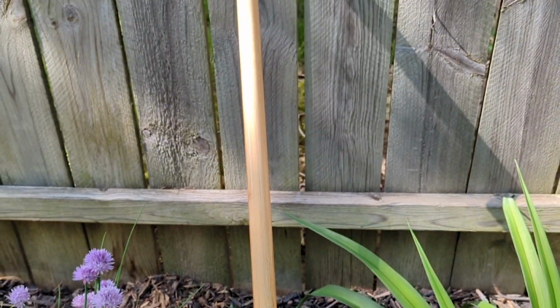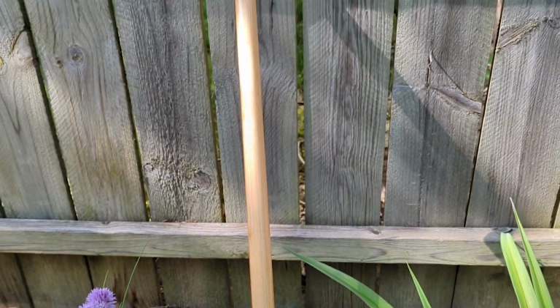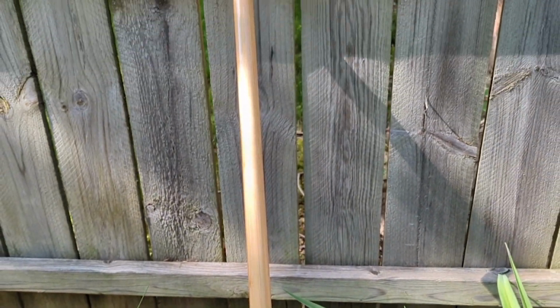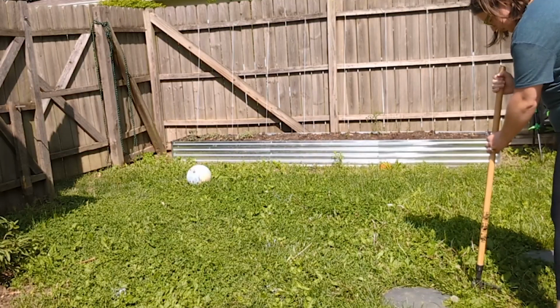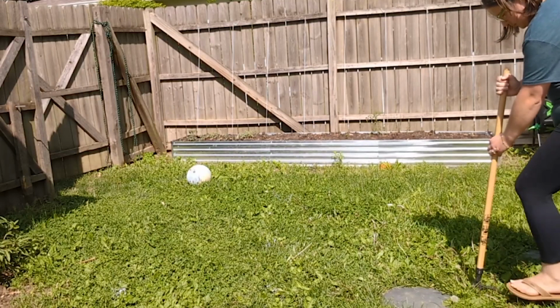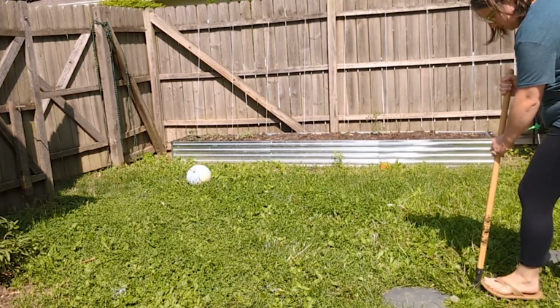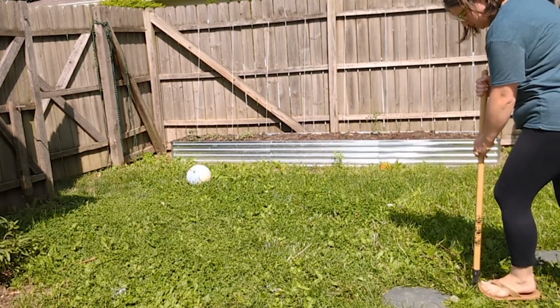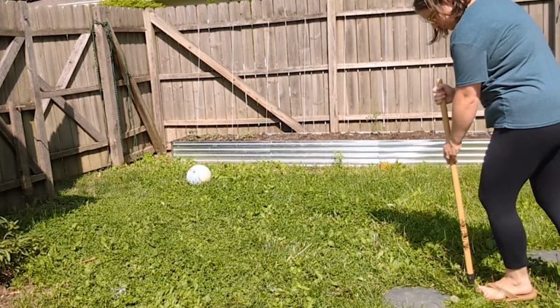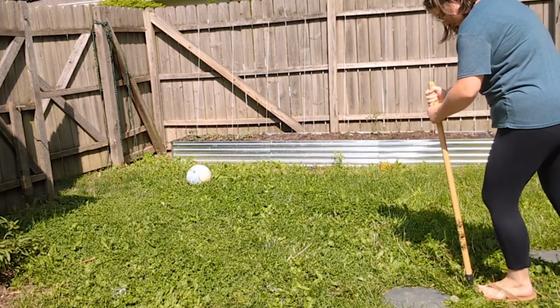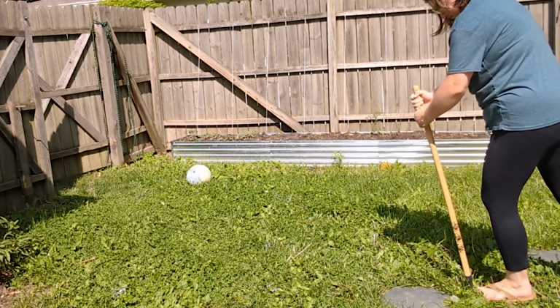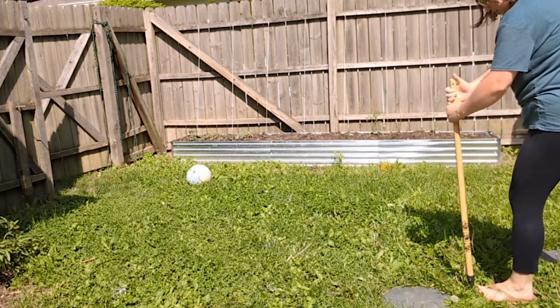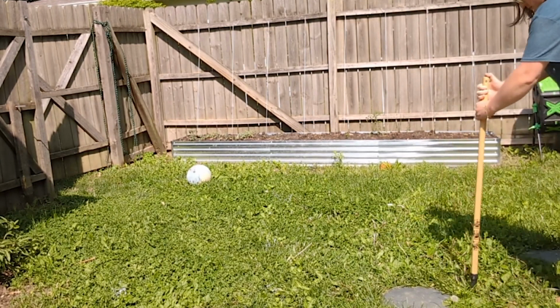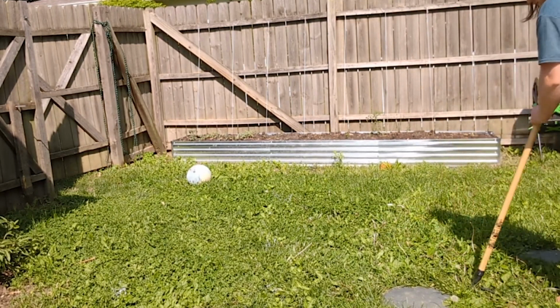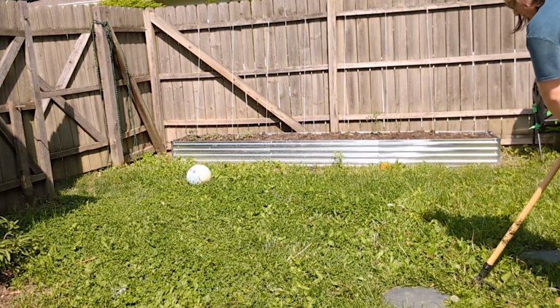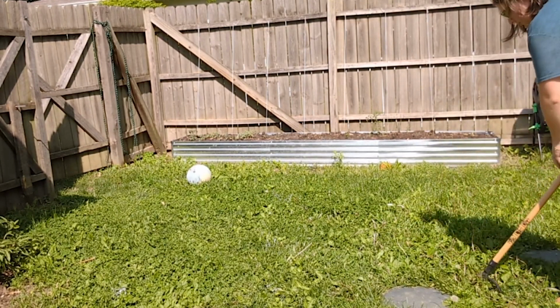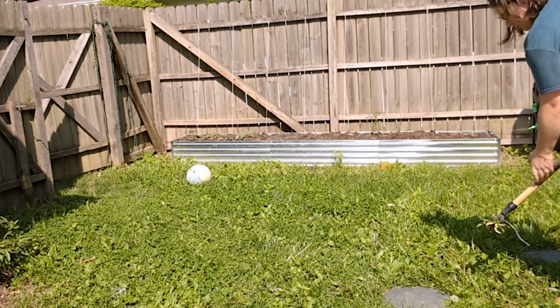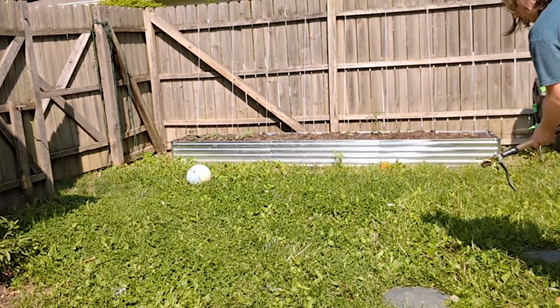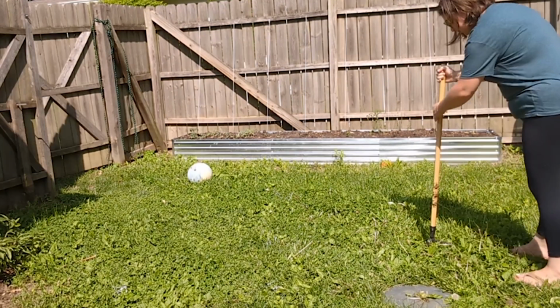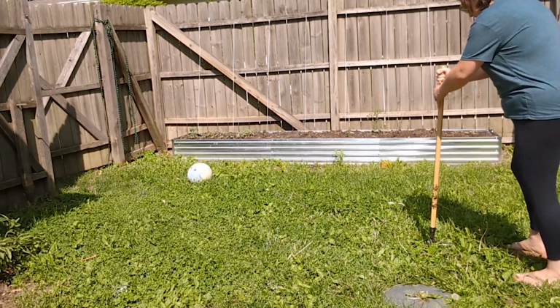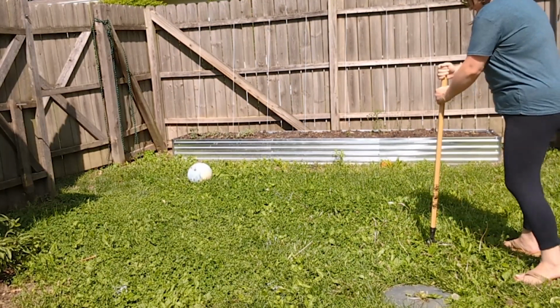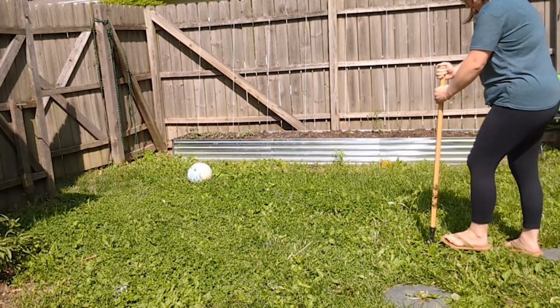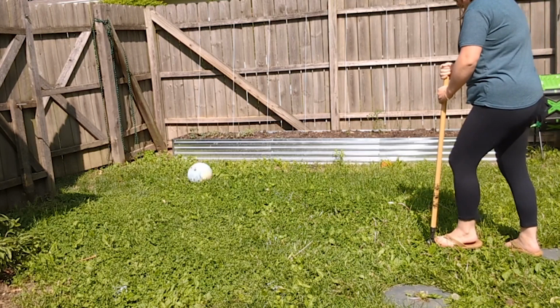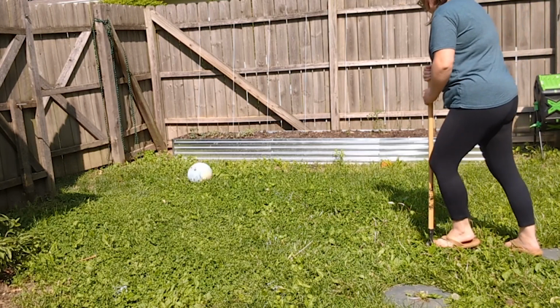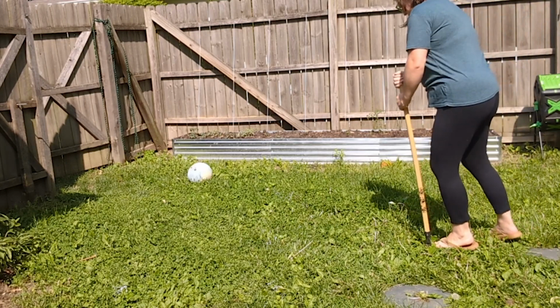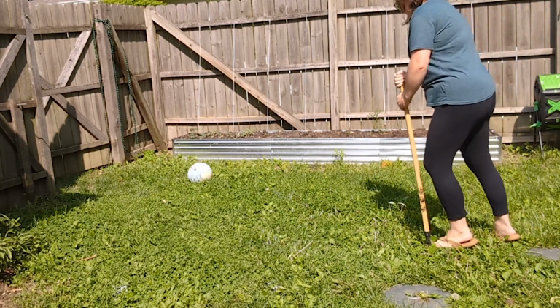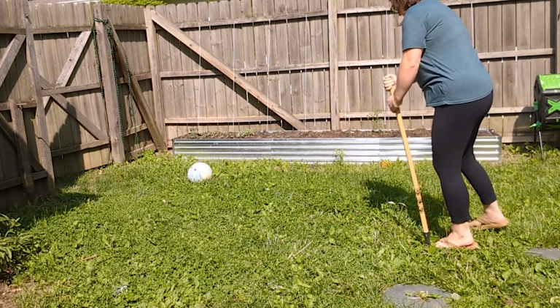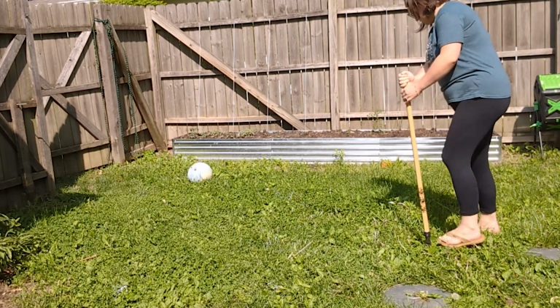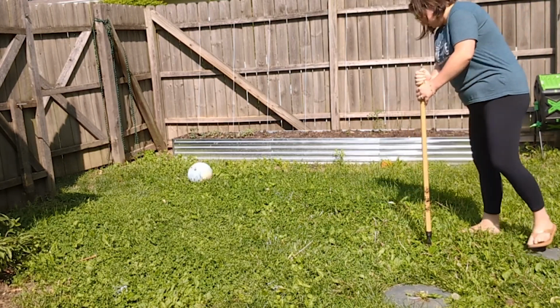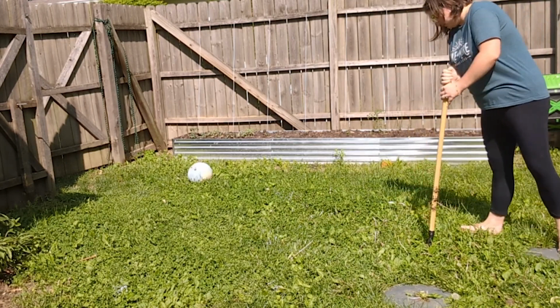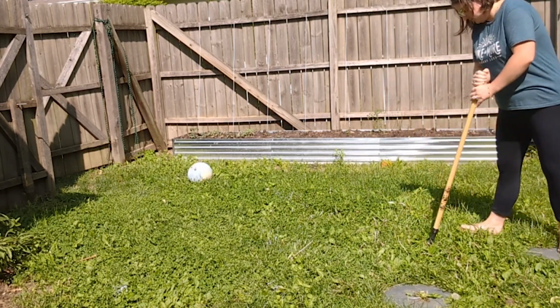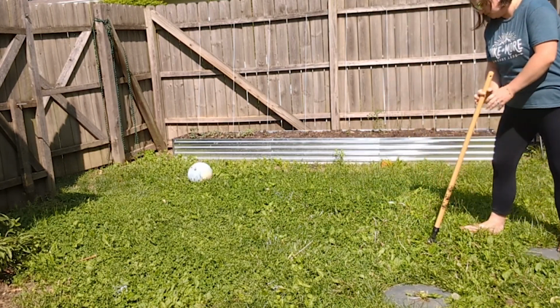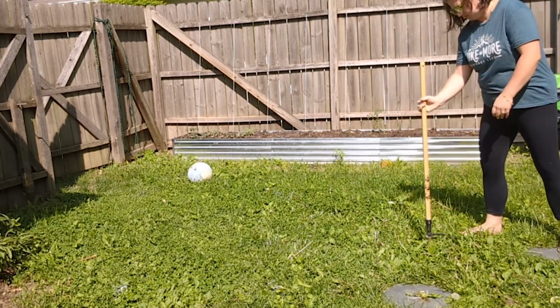Check out this amazing tool that has helped me. It pulls dandelions and other weeds so well. It's effortless. It's almost fun to see how much of a root you can get.